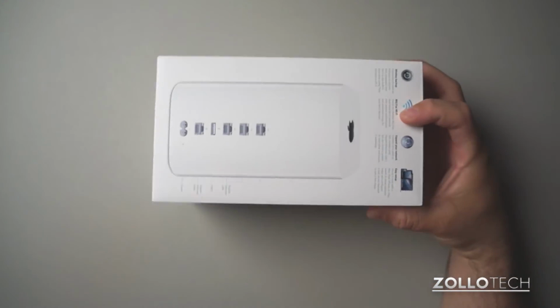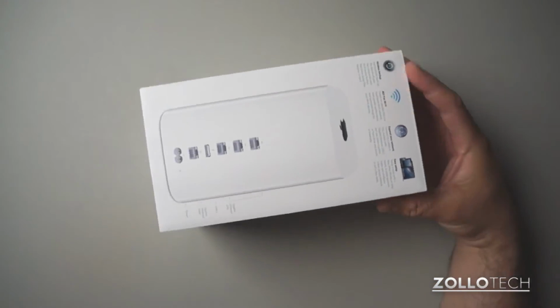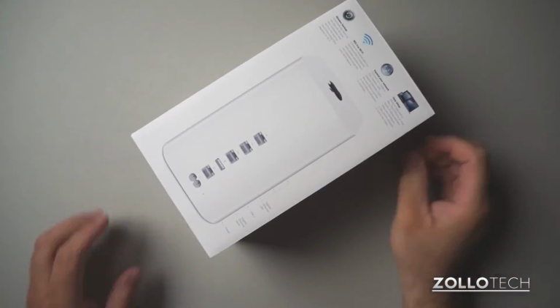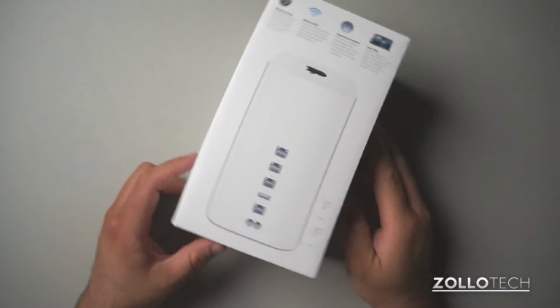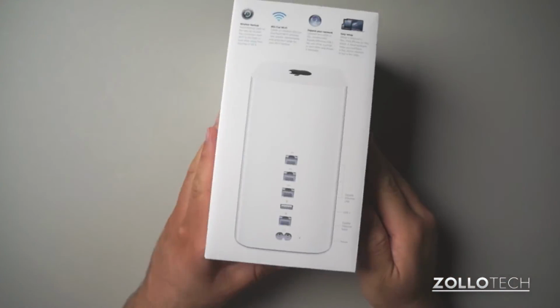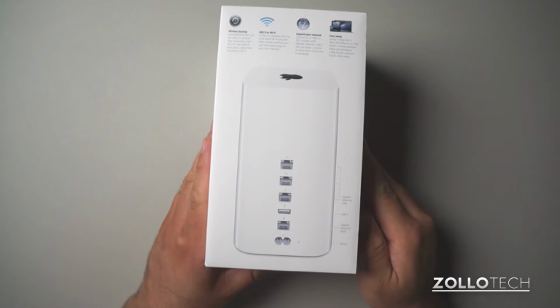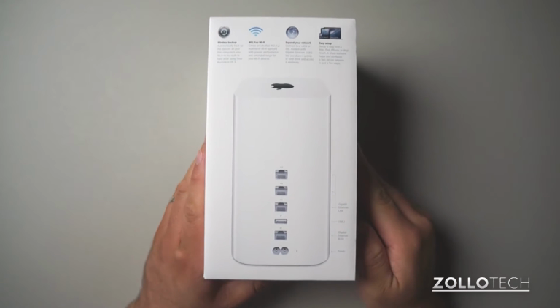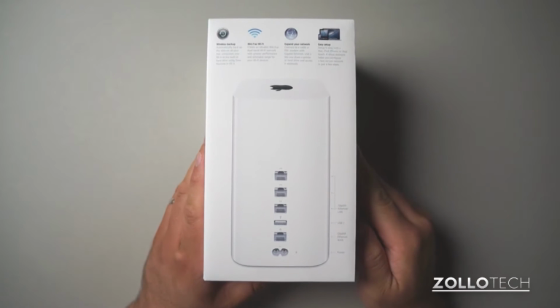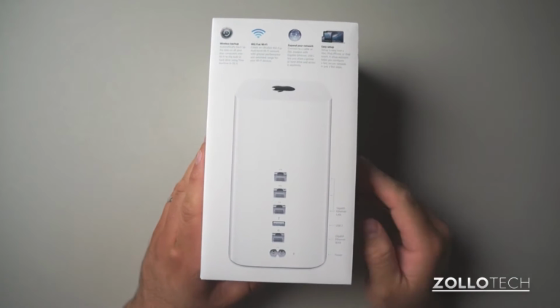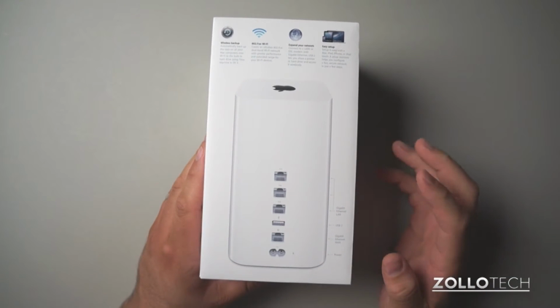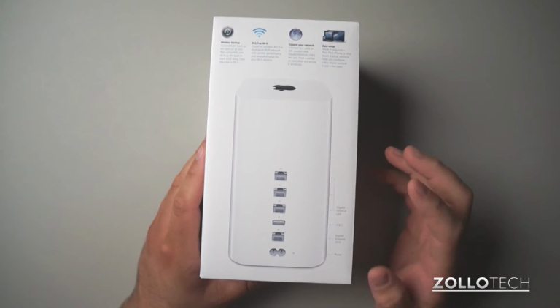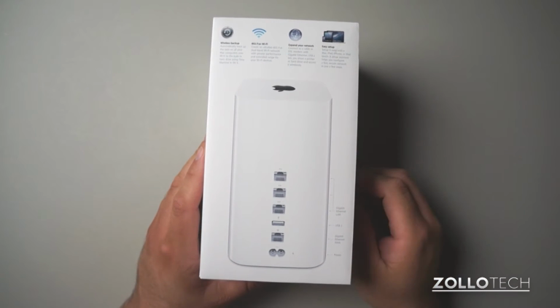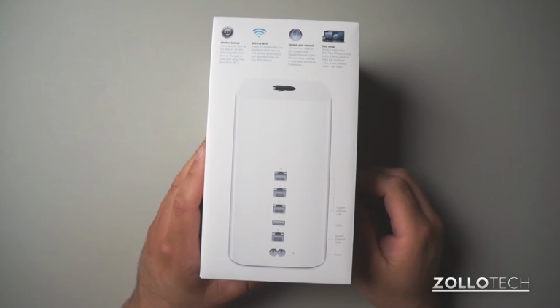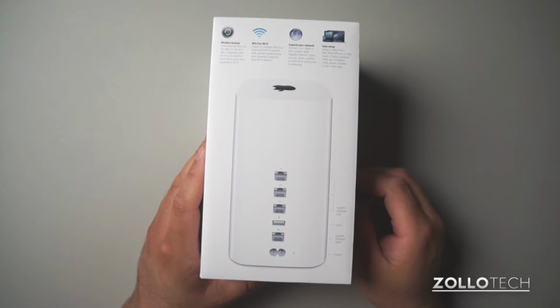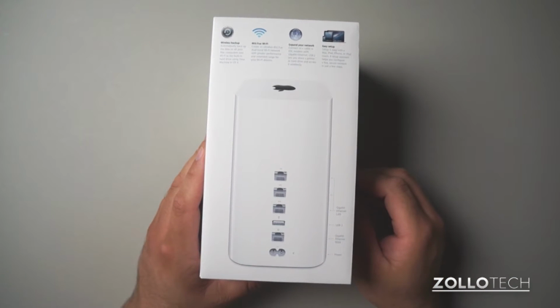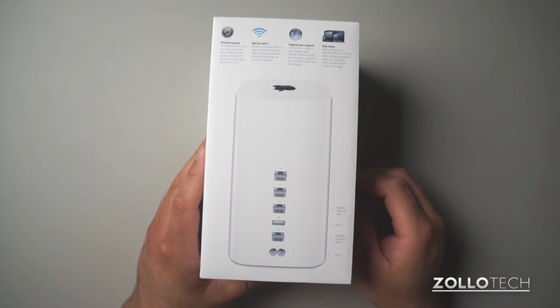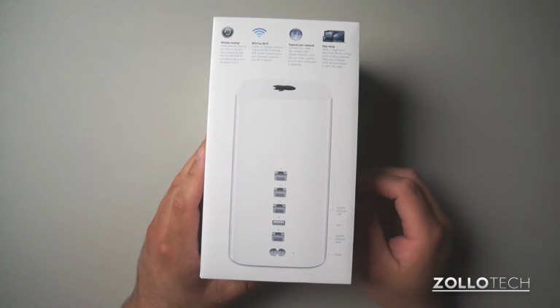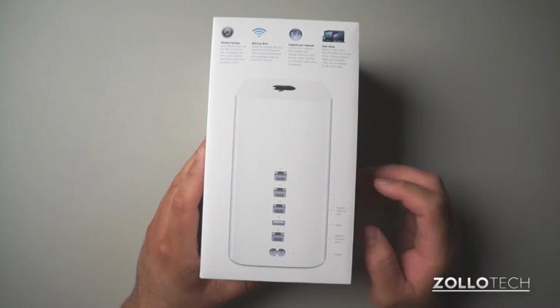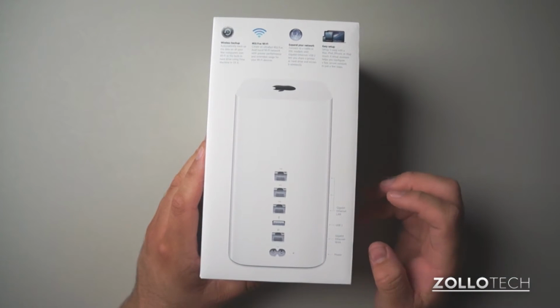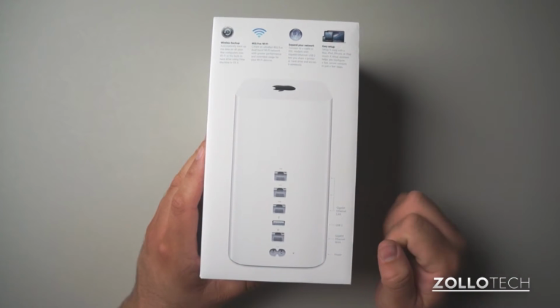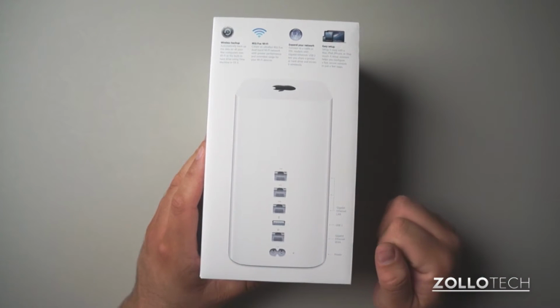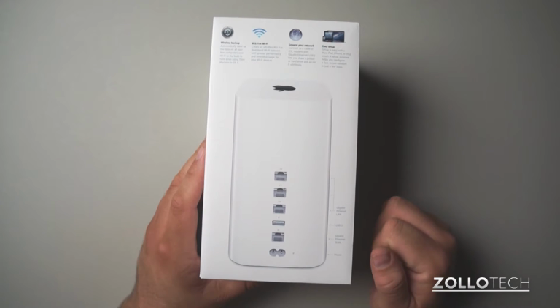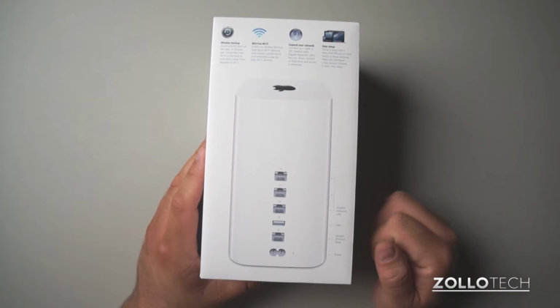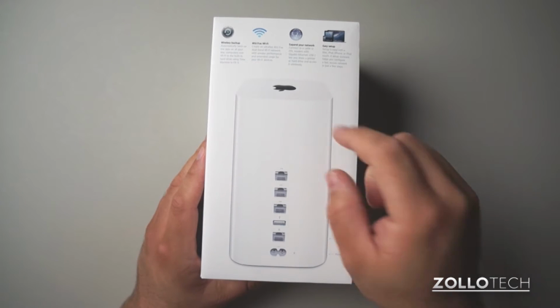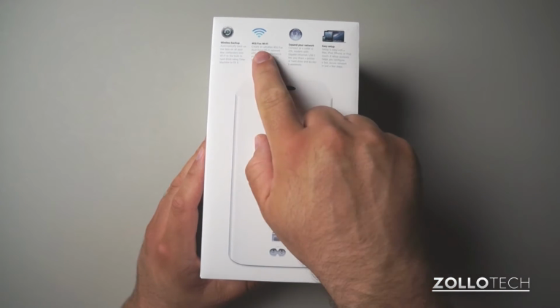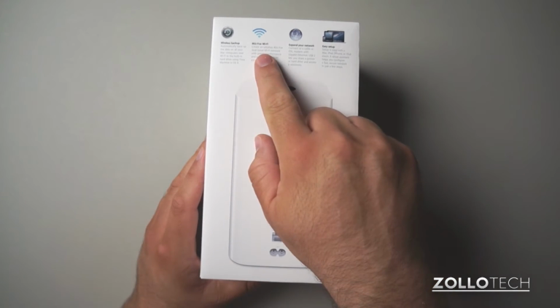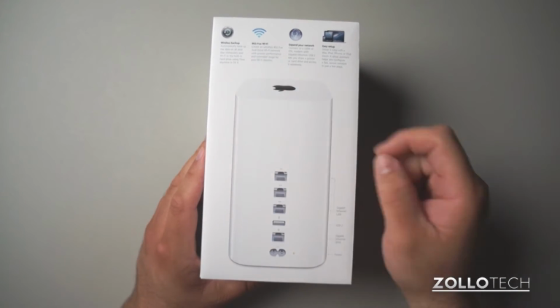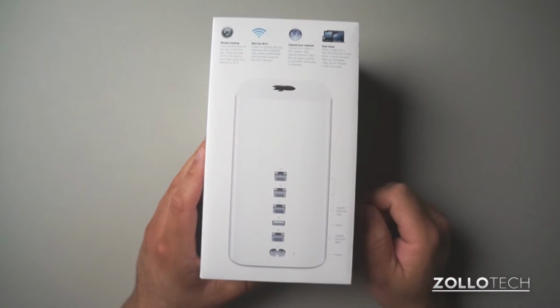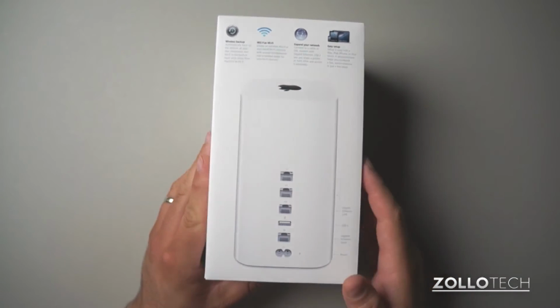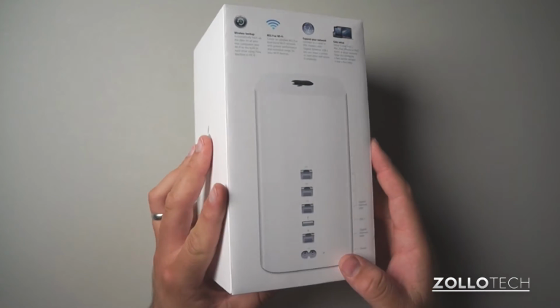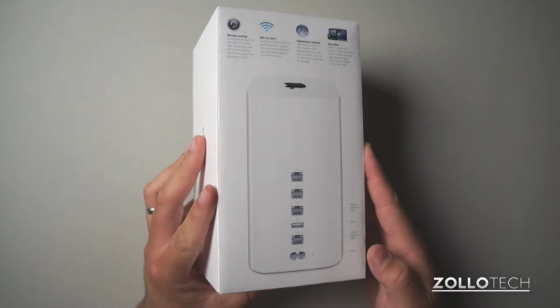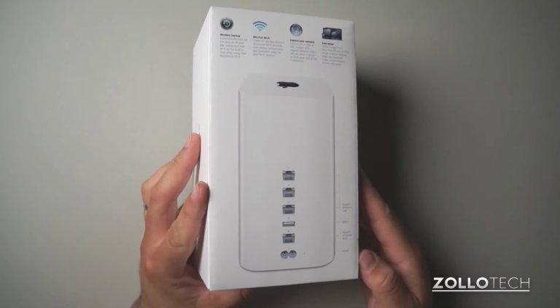This actually has dual band Wi-Fi — two different bands at once. It supports Wireless A, B, G, N, and the new AC. It also has a beamforming array.